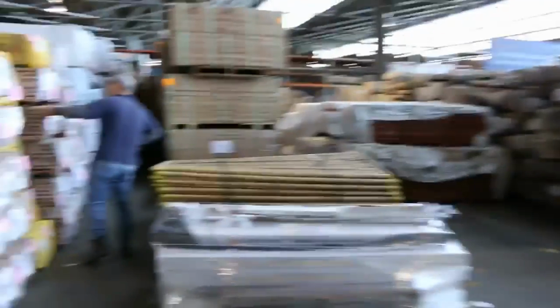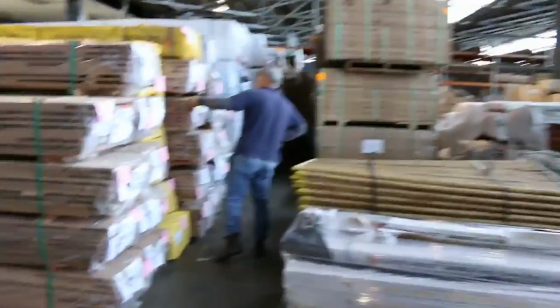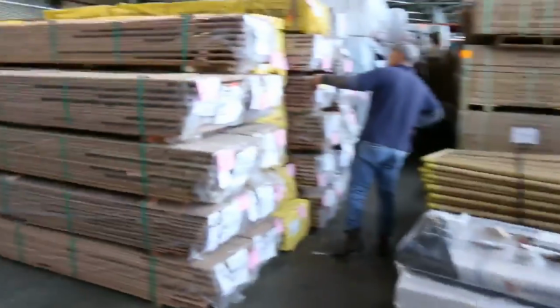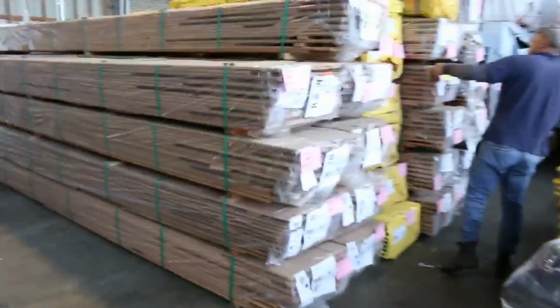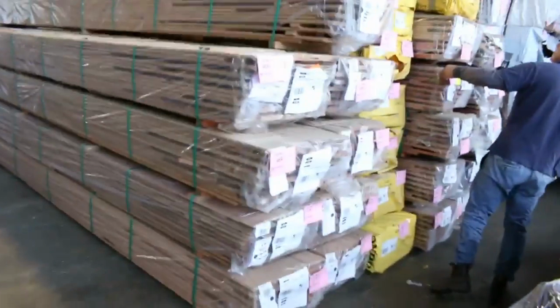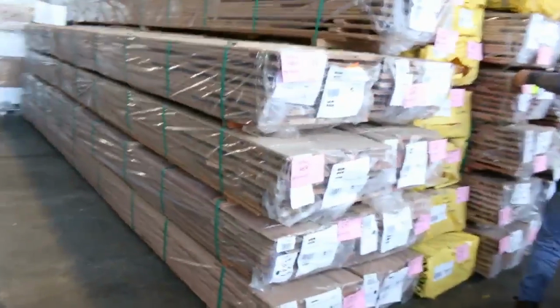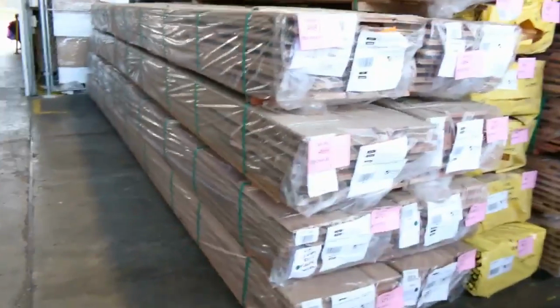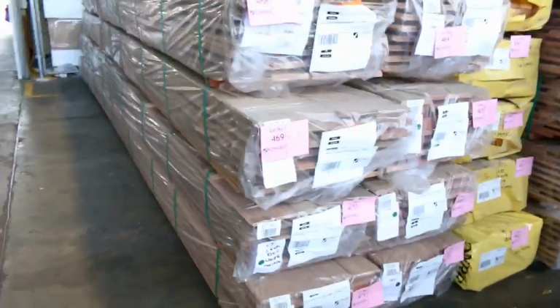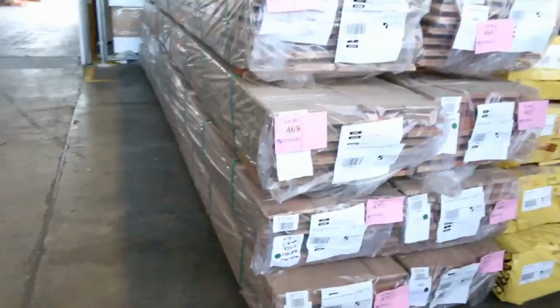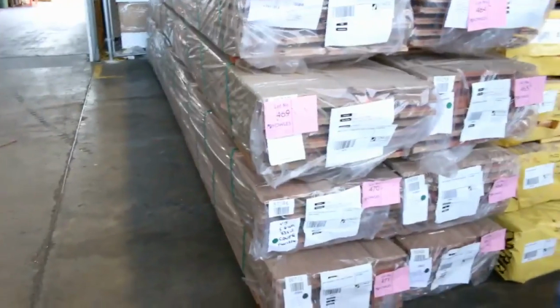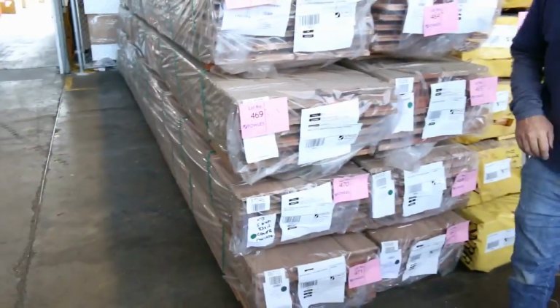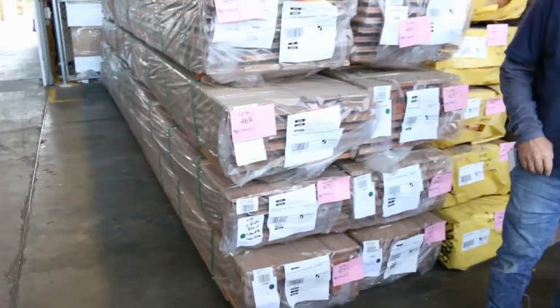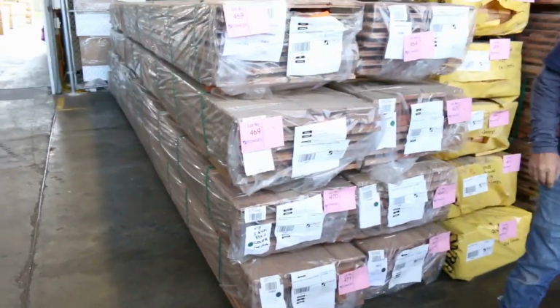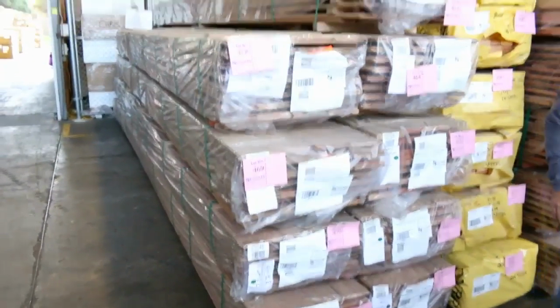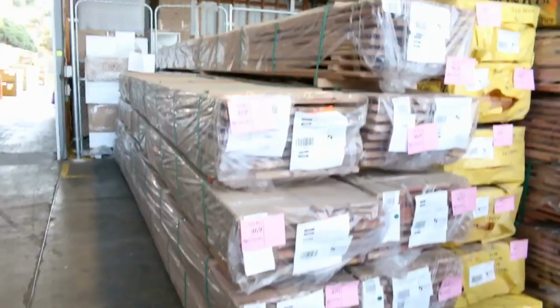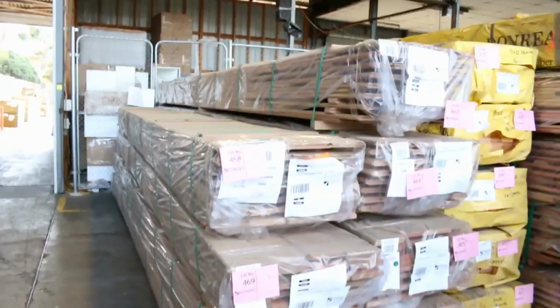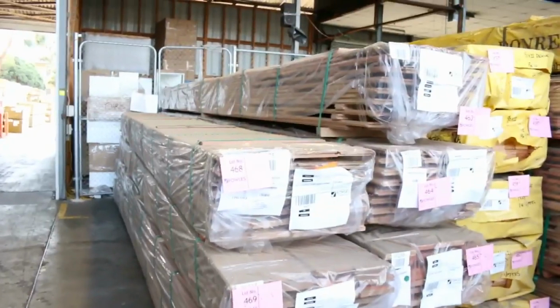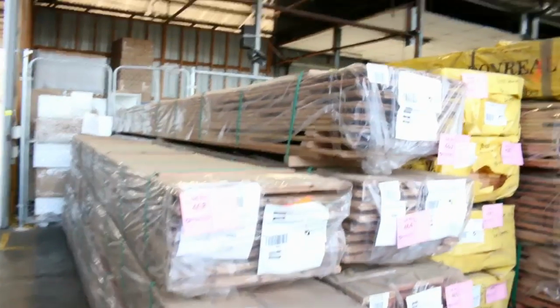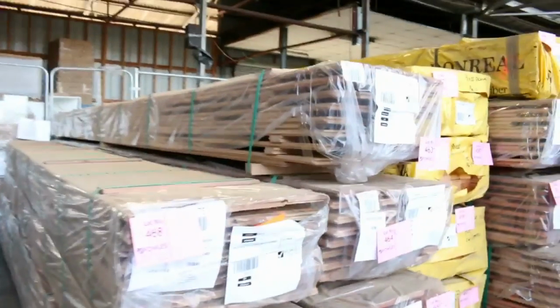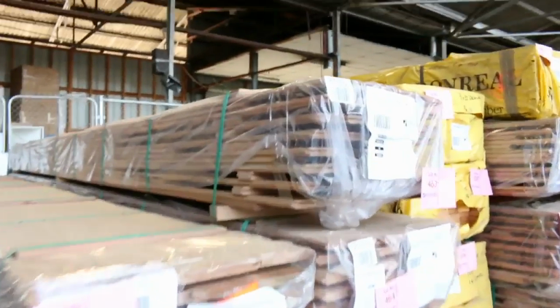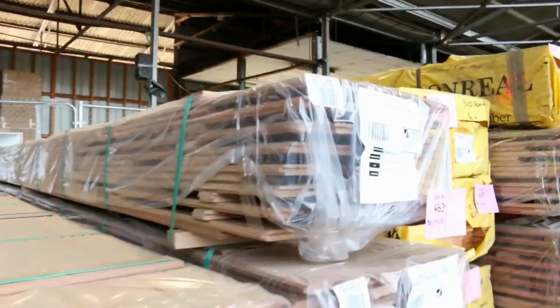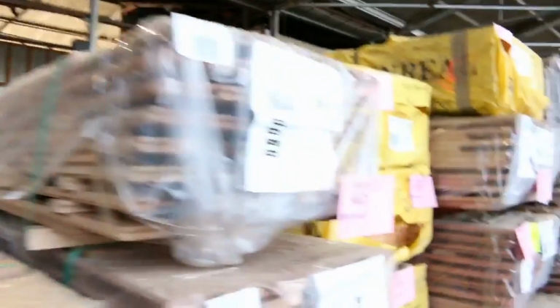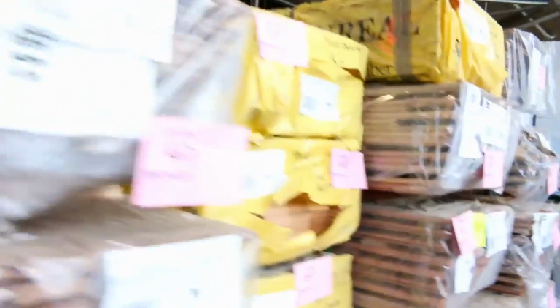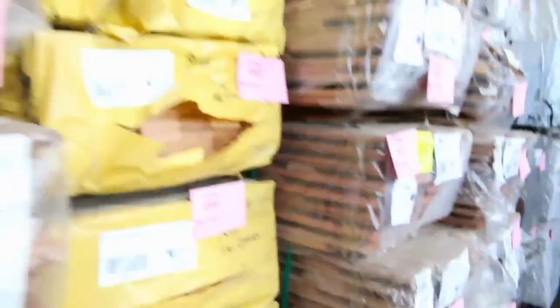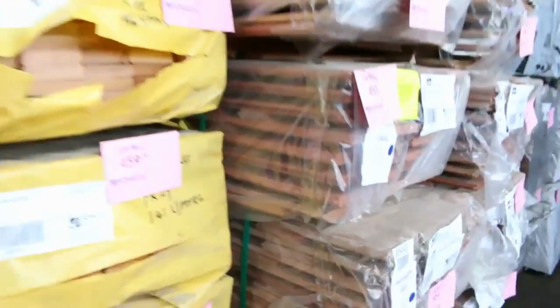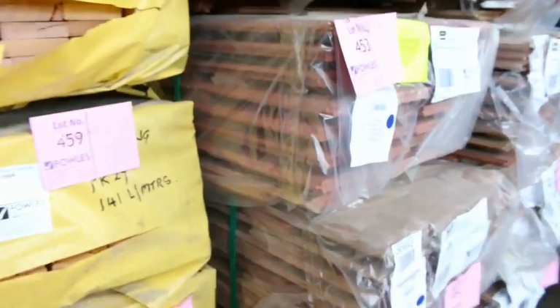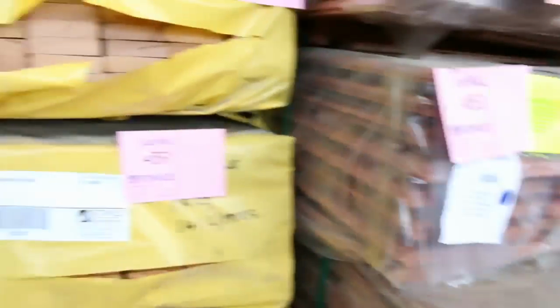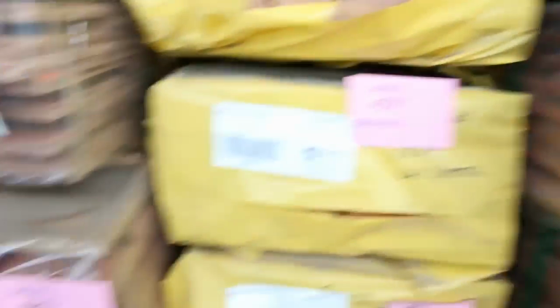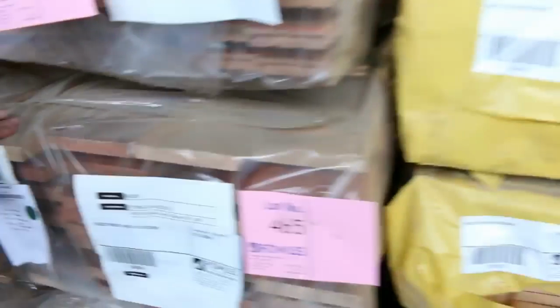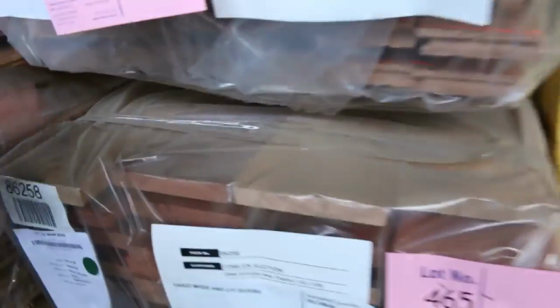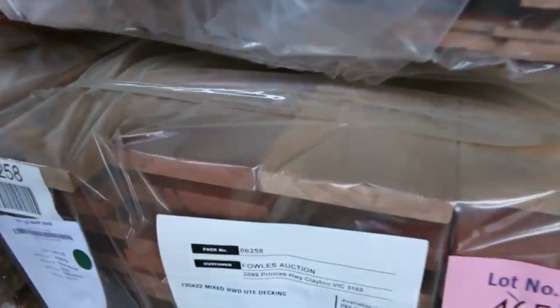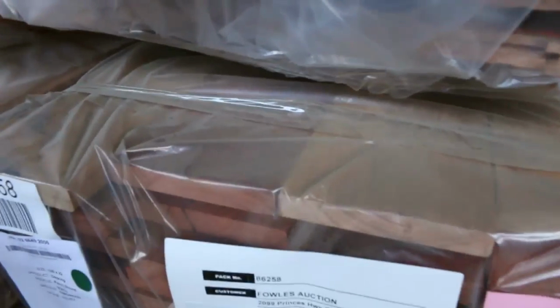All this flooring has just arrived this morning. Got blackbutt 80x19 and 130x19. Got spotted gum sitting in there as well. Nice big chunky pack of decking here — 135x22 mixed hardwood.